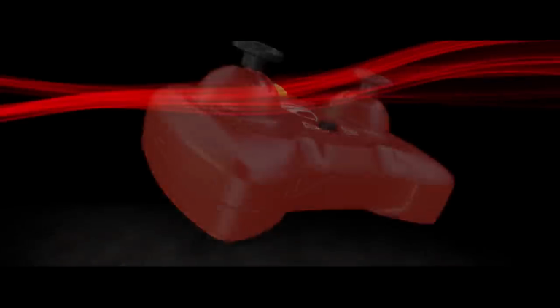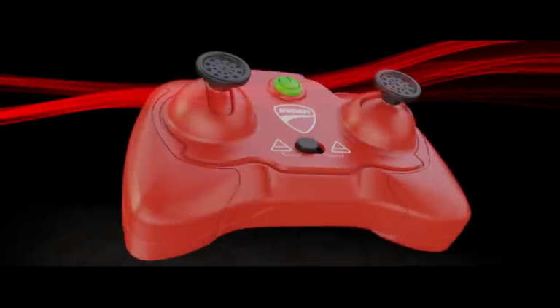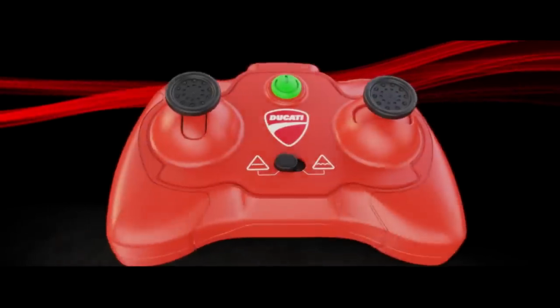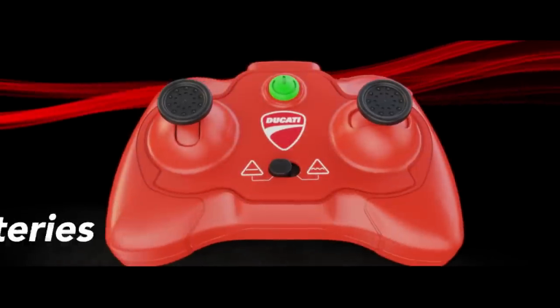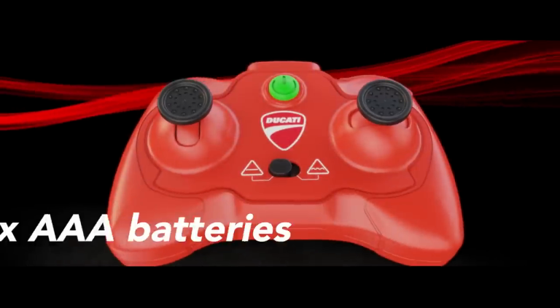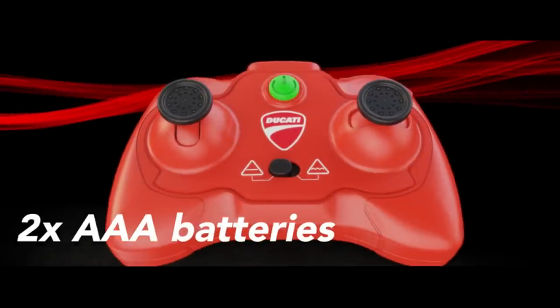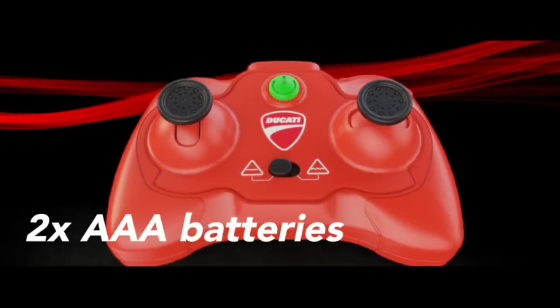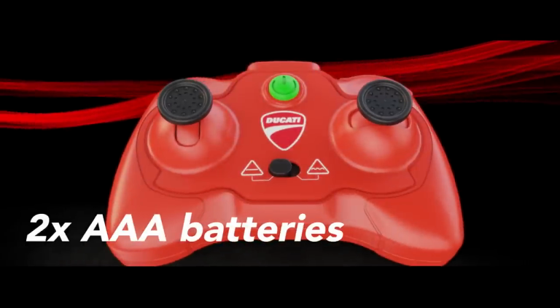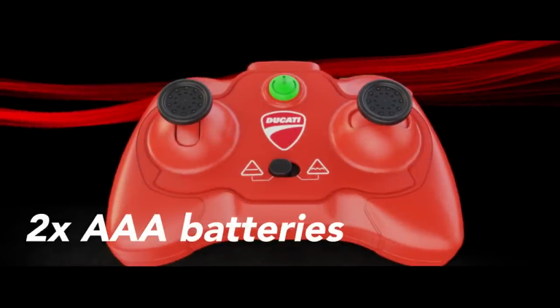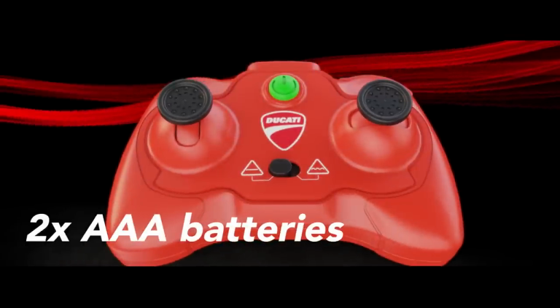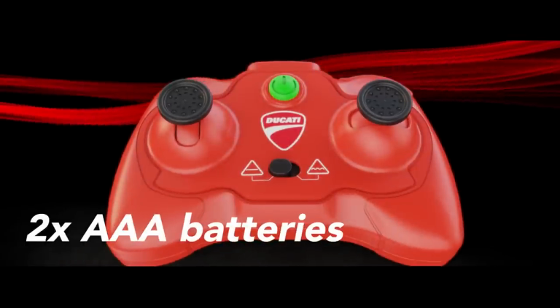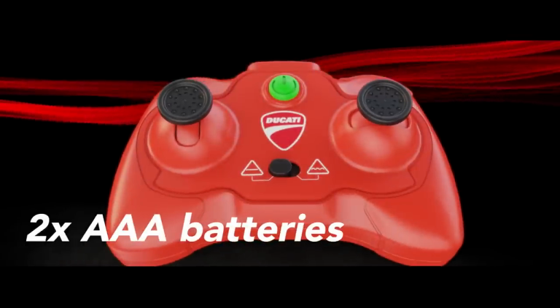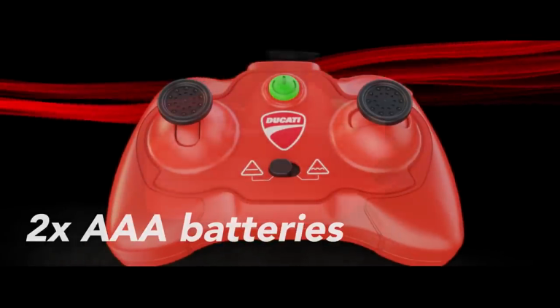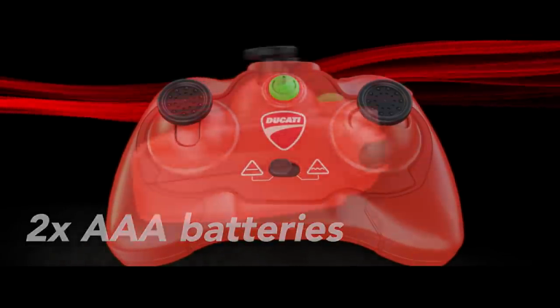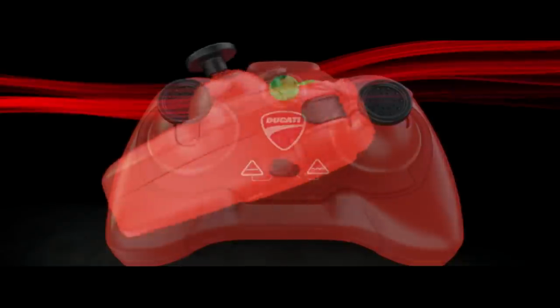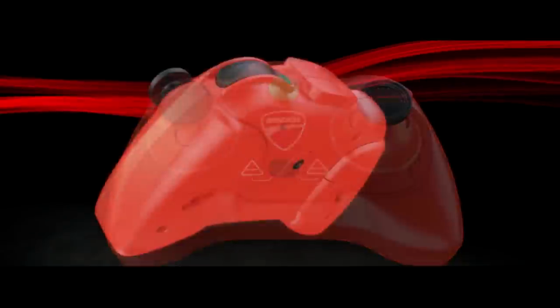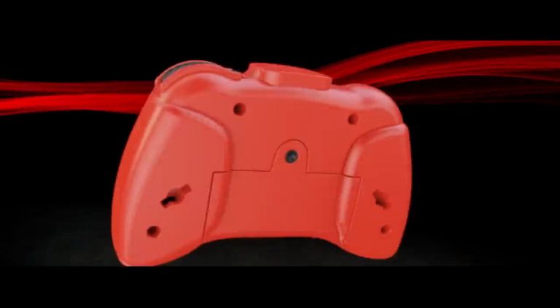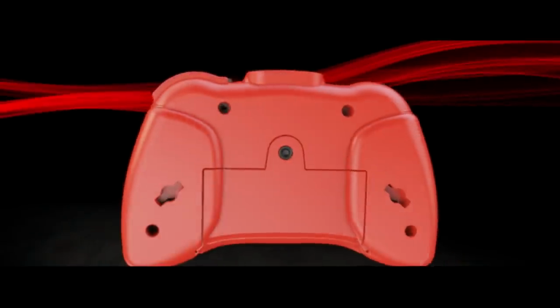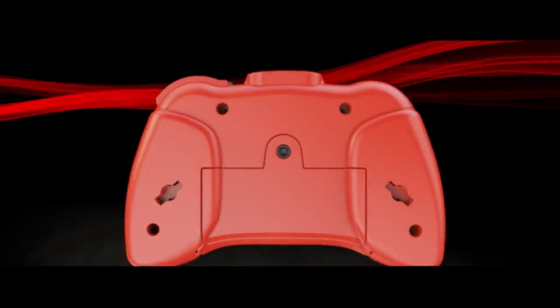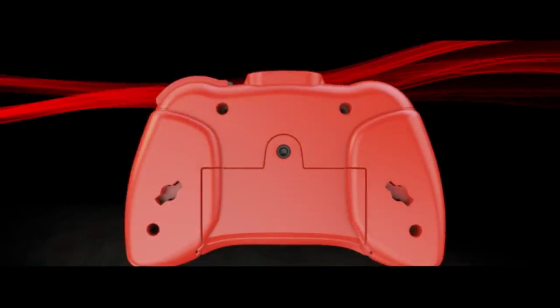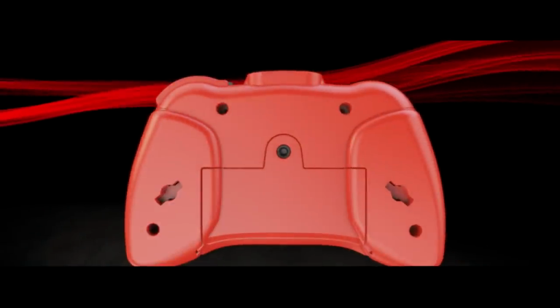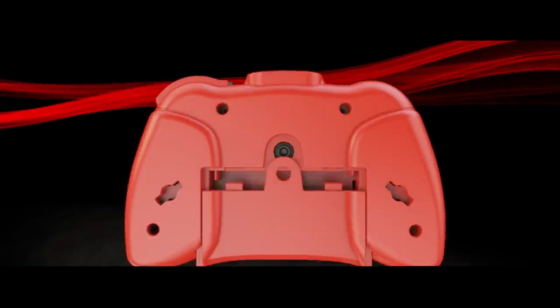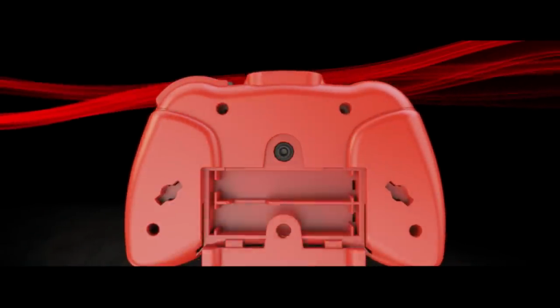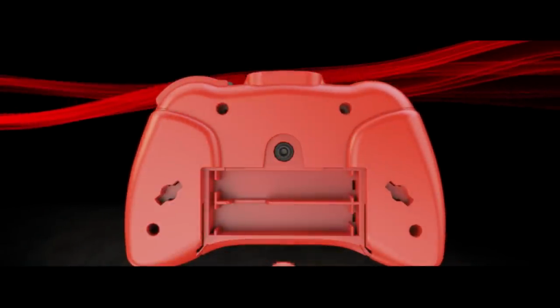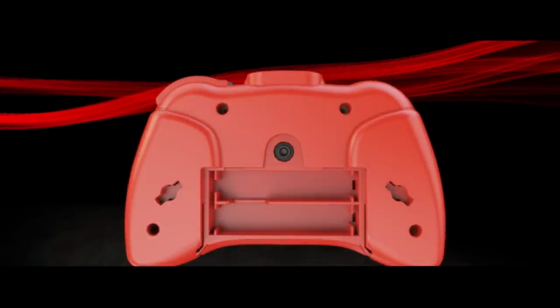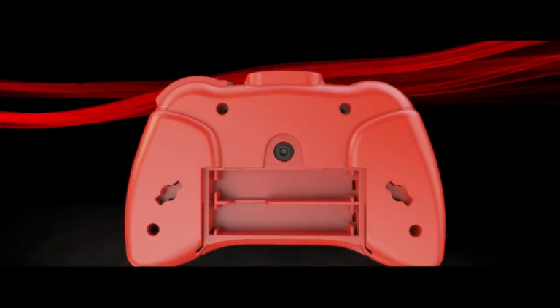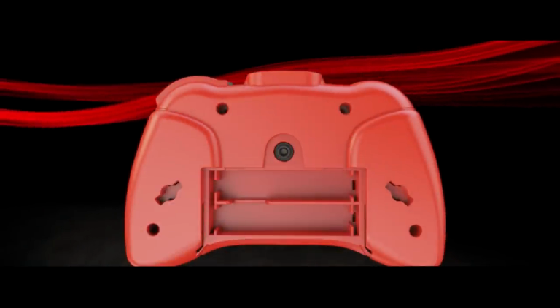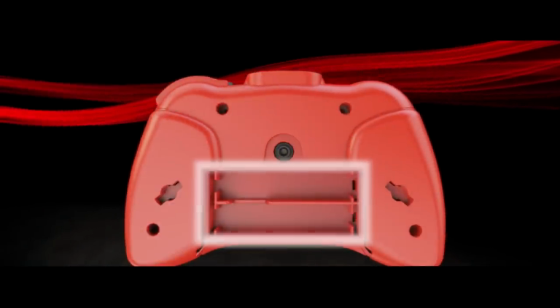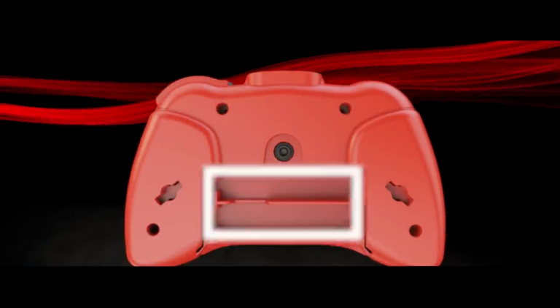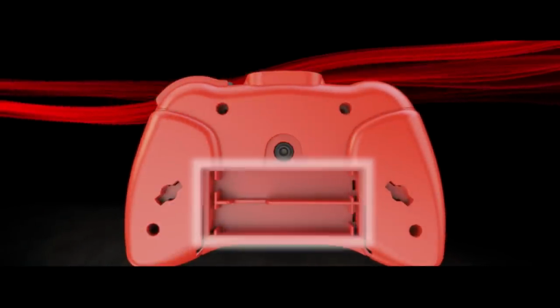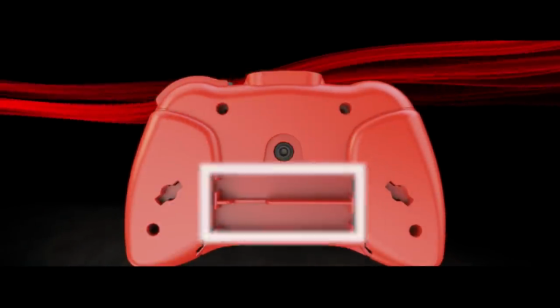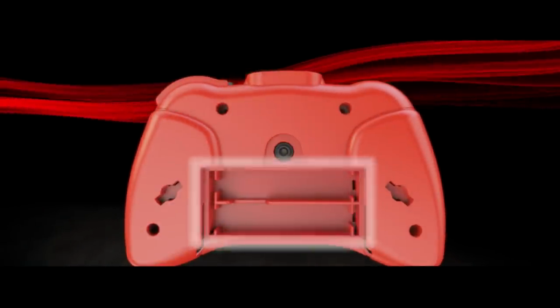The Upriser requires two AAA batteries to power the controller. Press down the release button using a pen and slide down the battery cover to install the batteries.